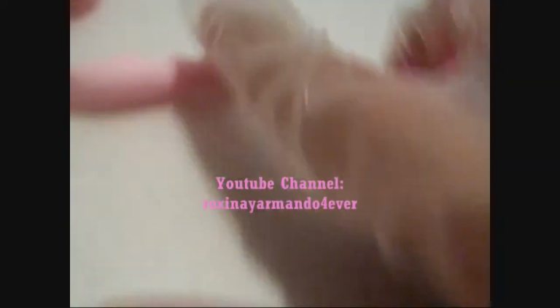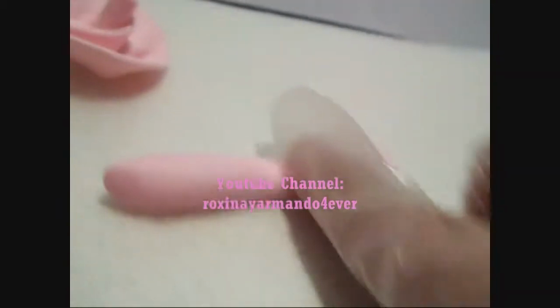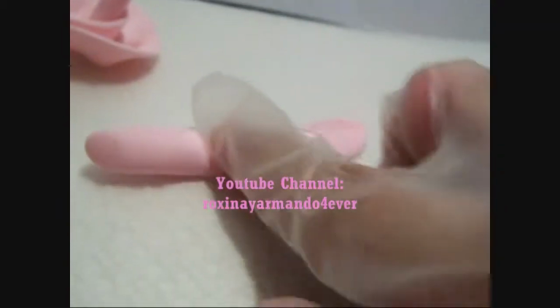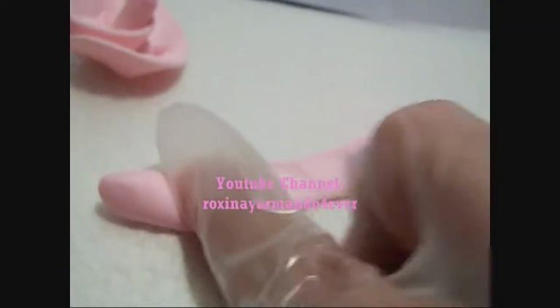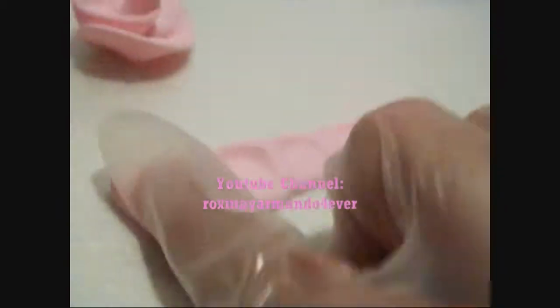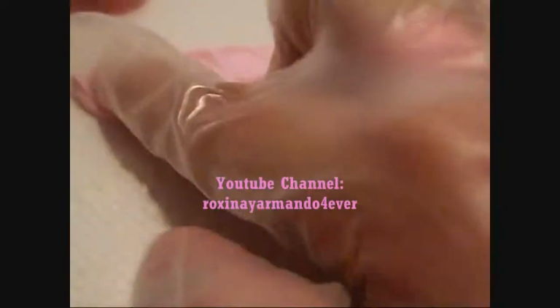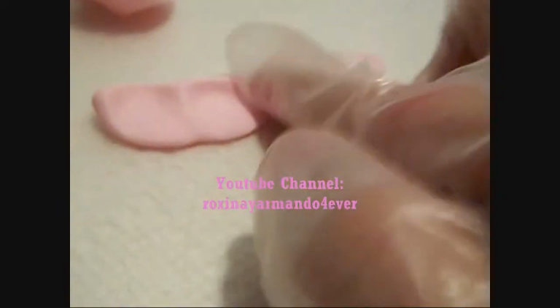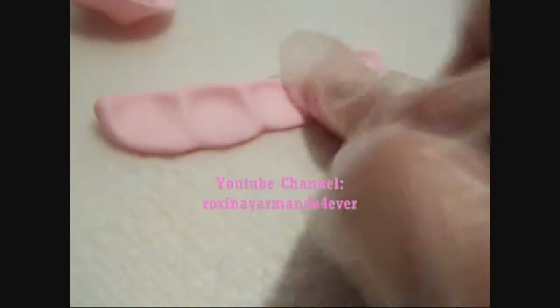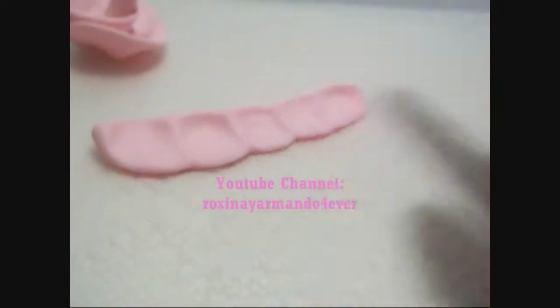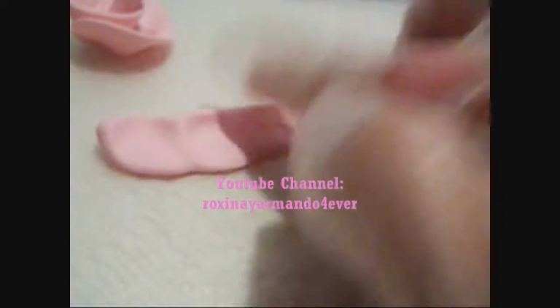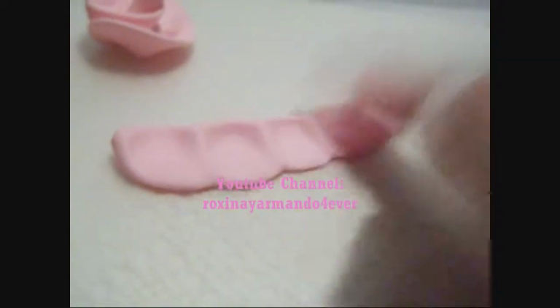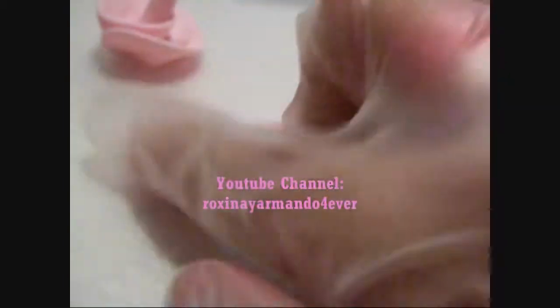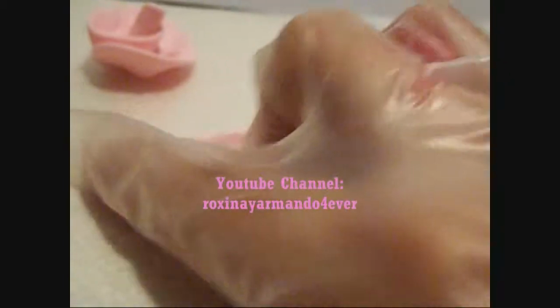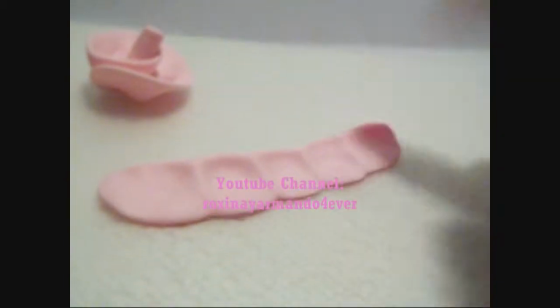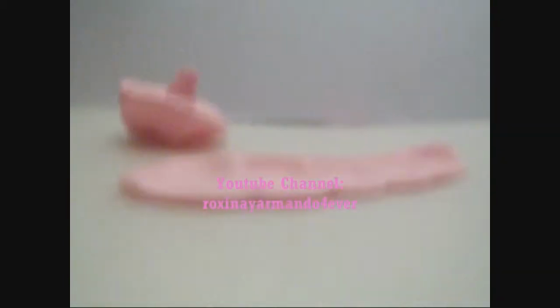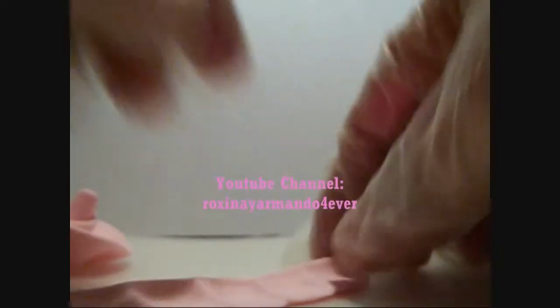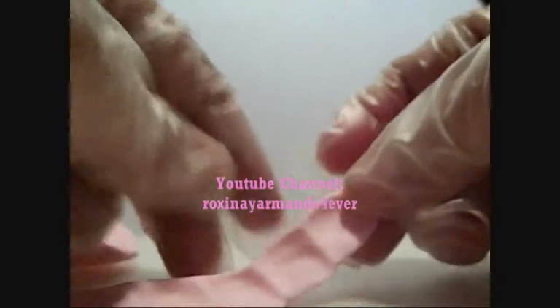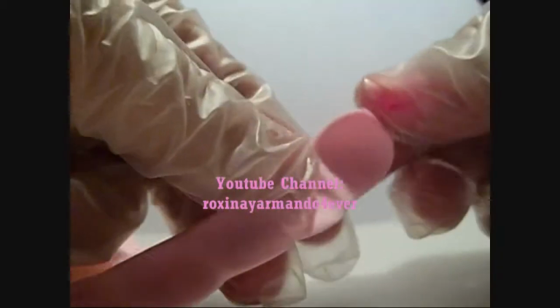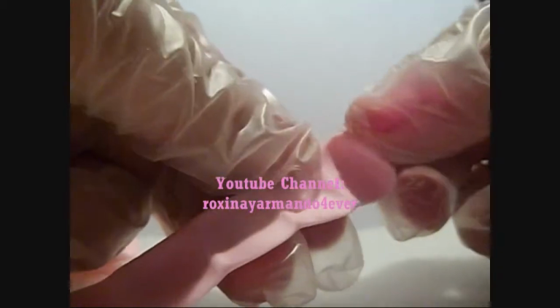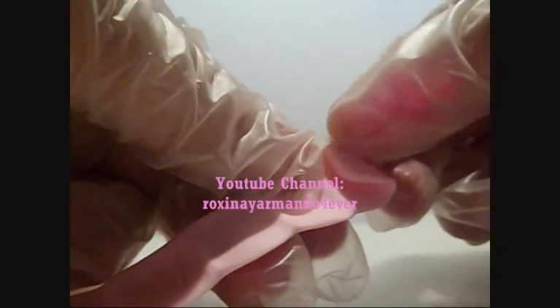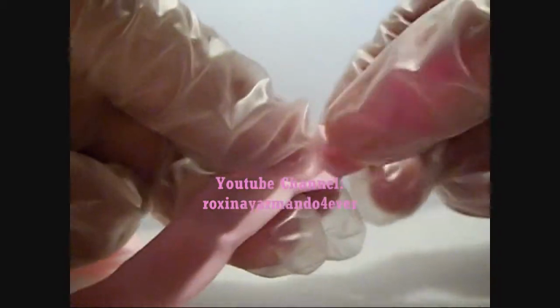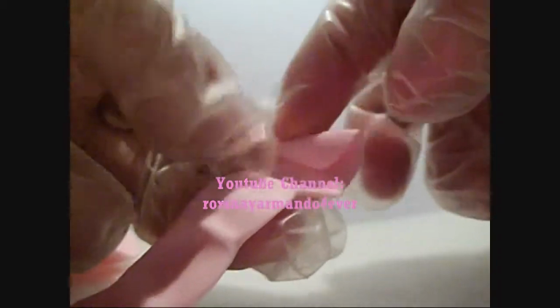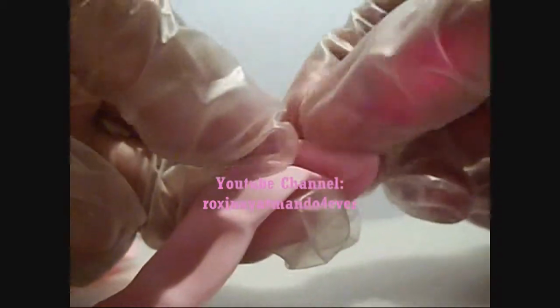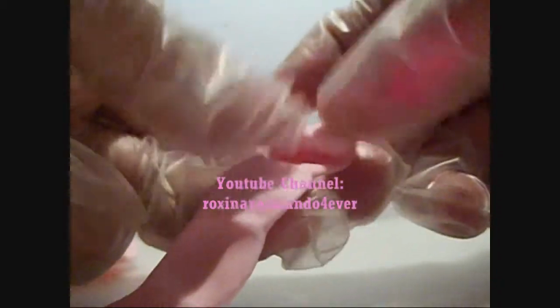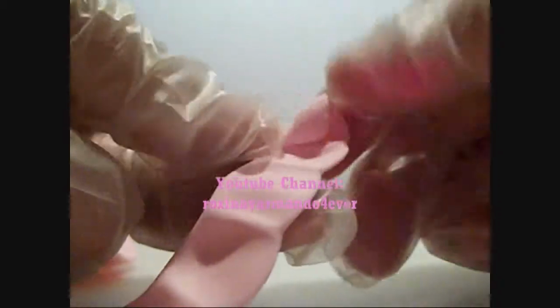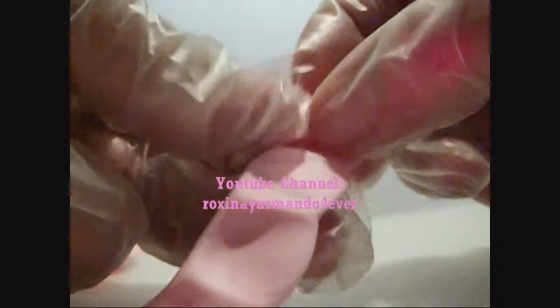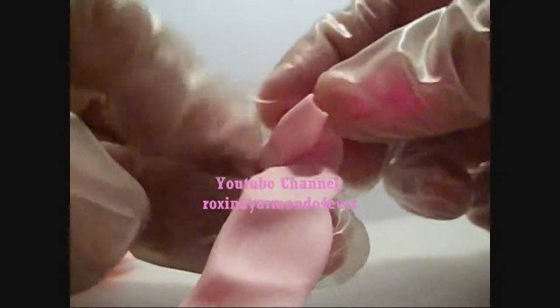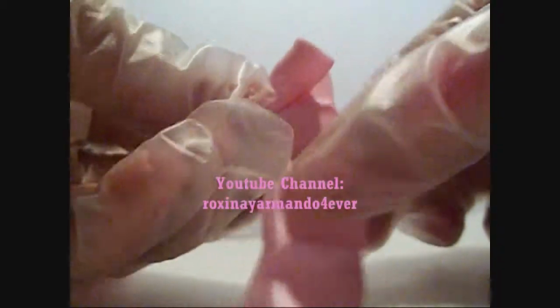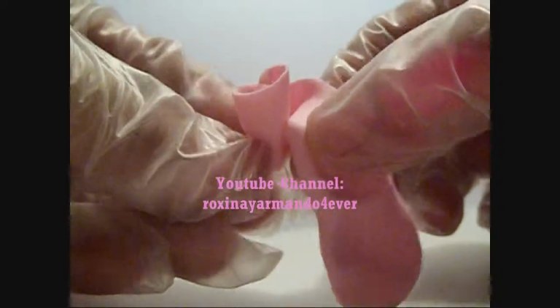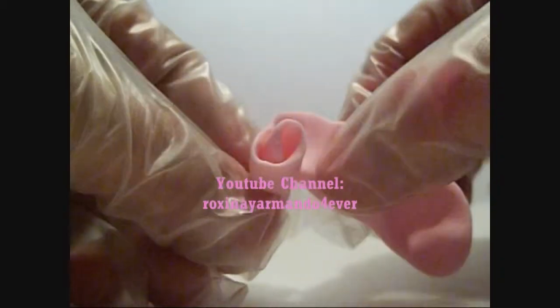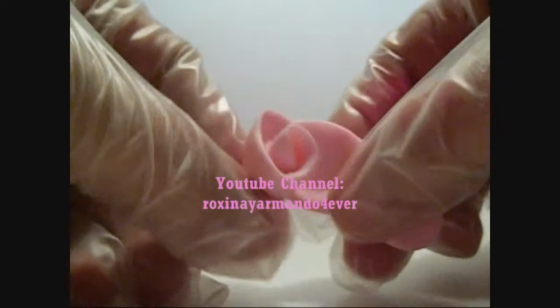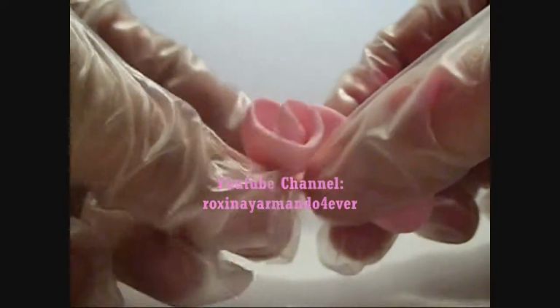Then press down with your finger like this — that way we are getting rose petals. Then the only thing we have to do is roll it like this, beginning from the thinner part.